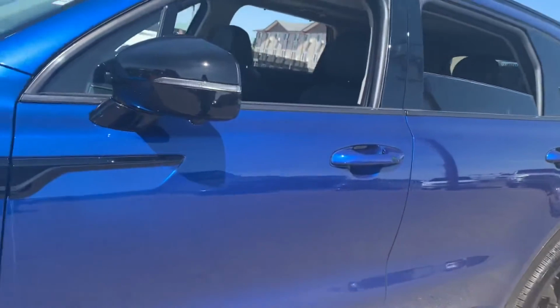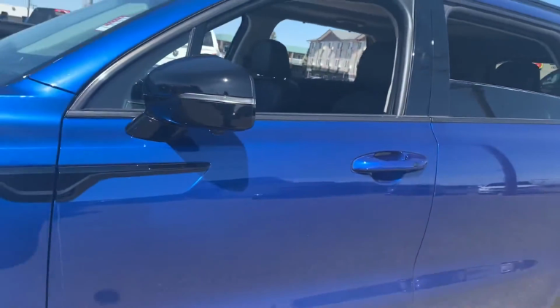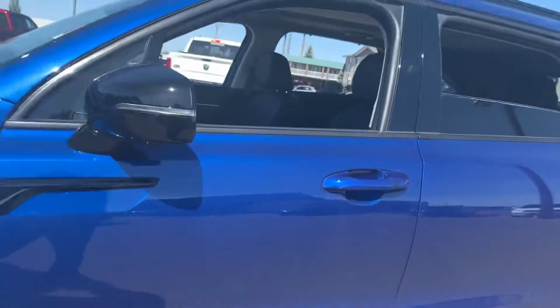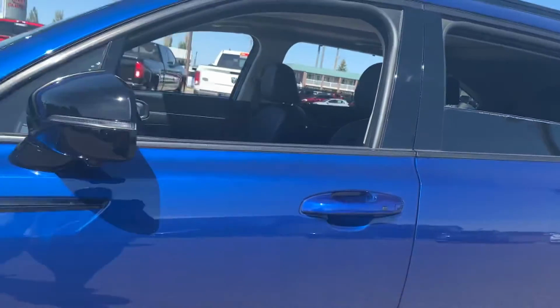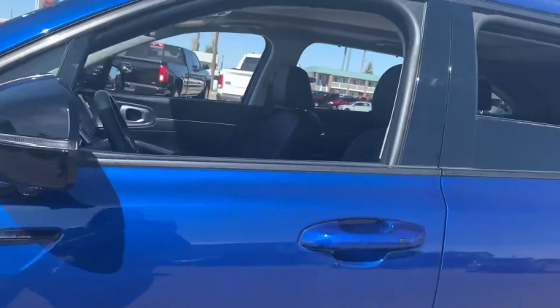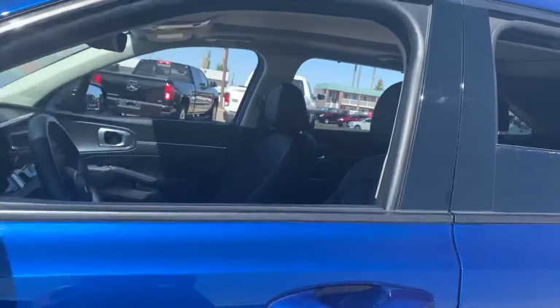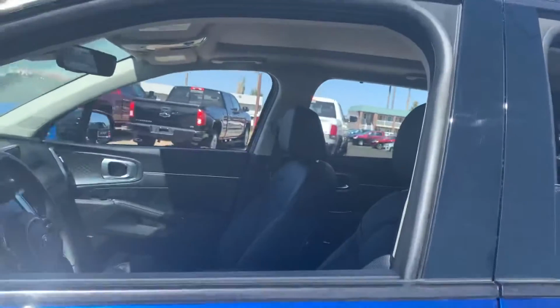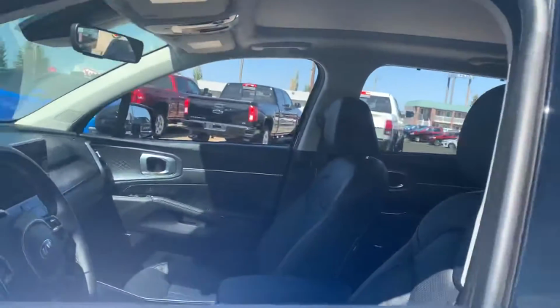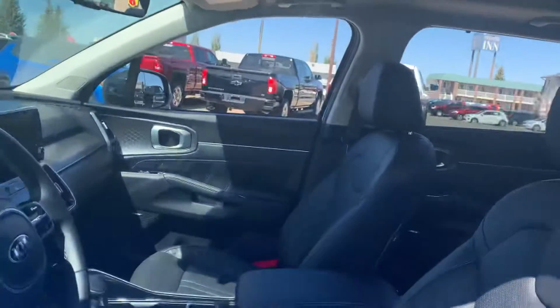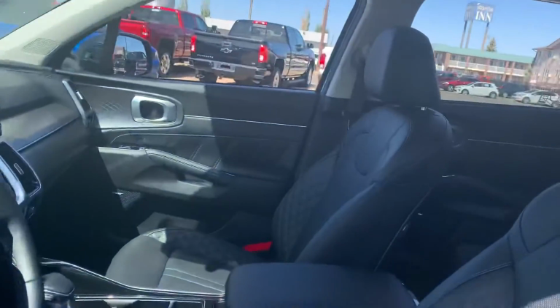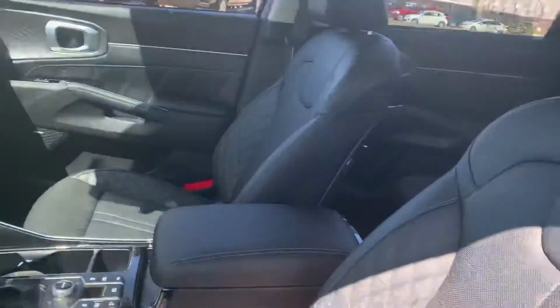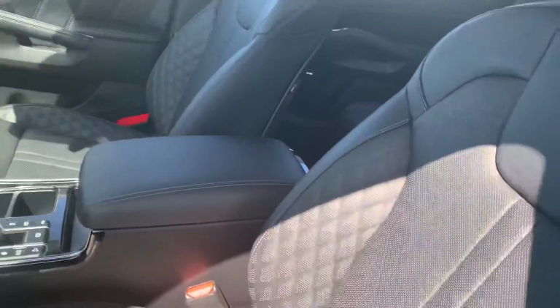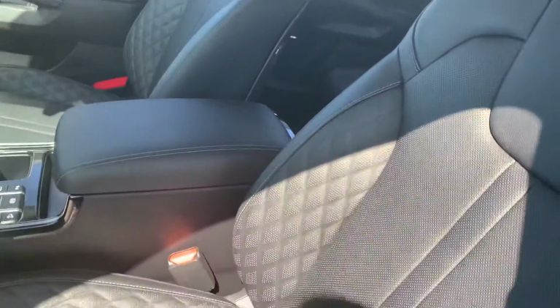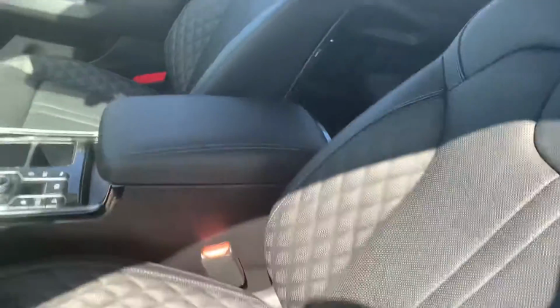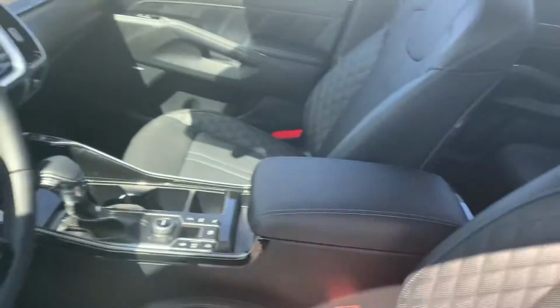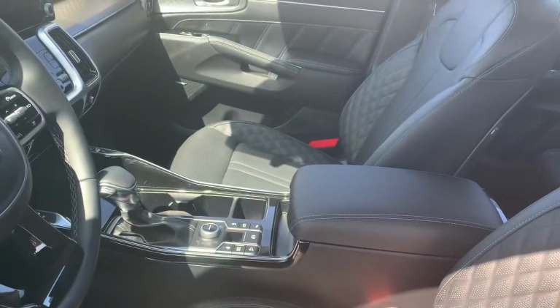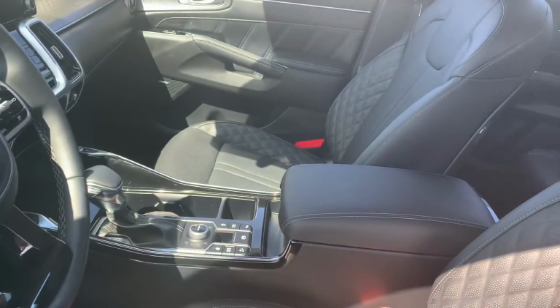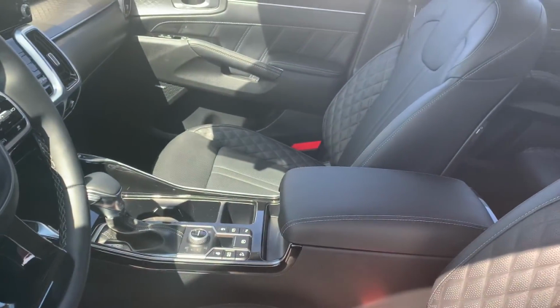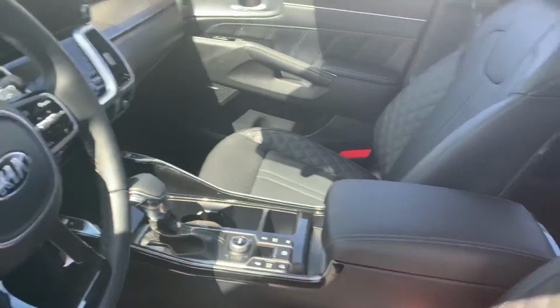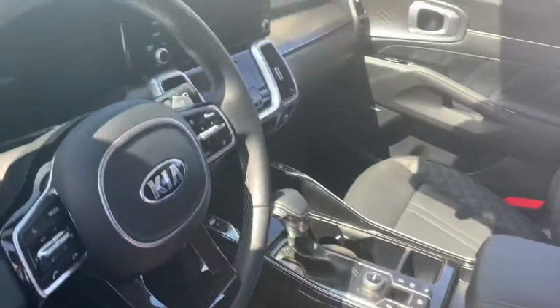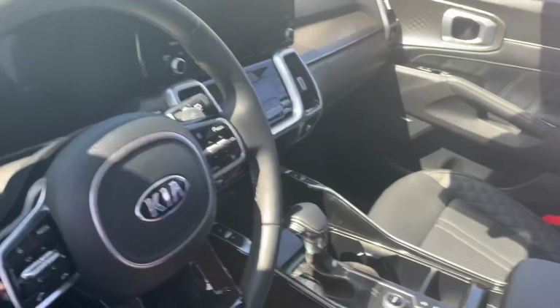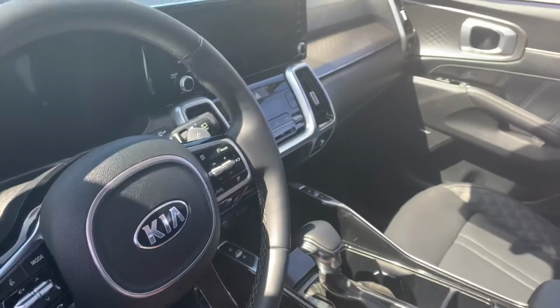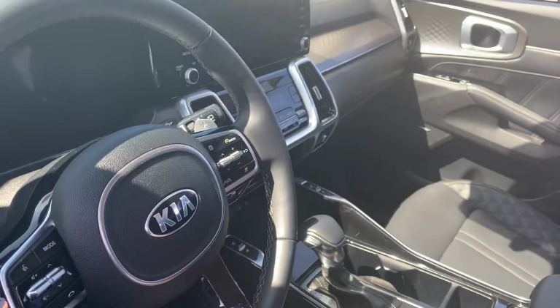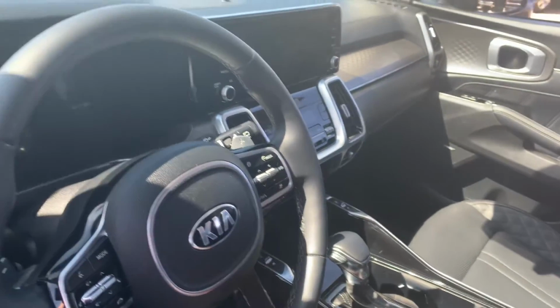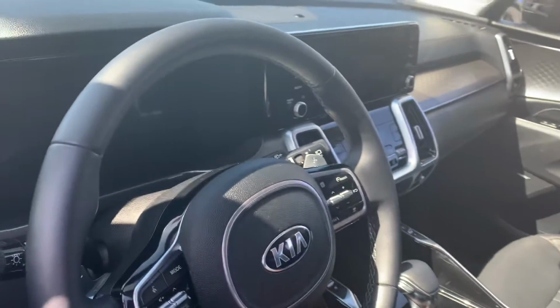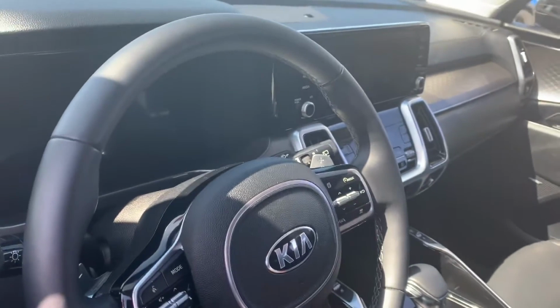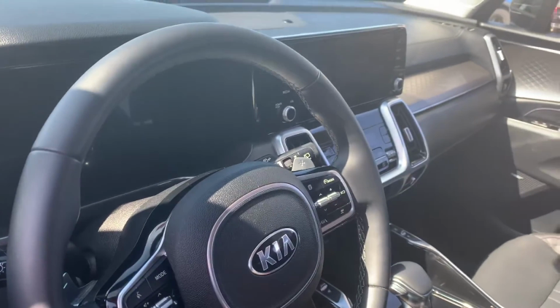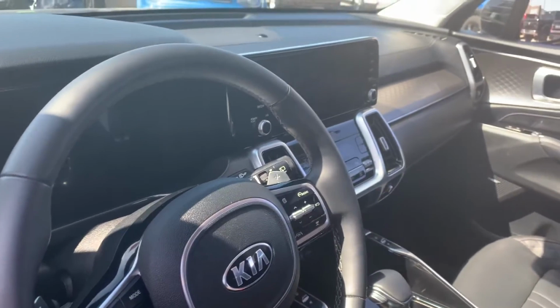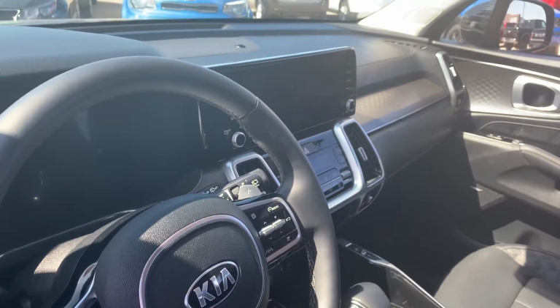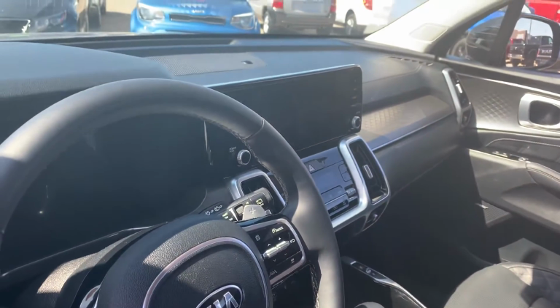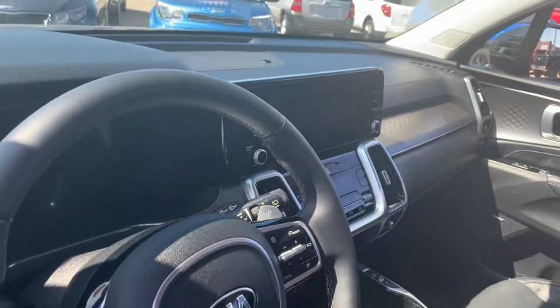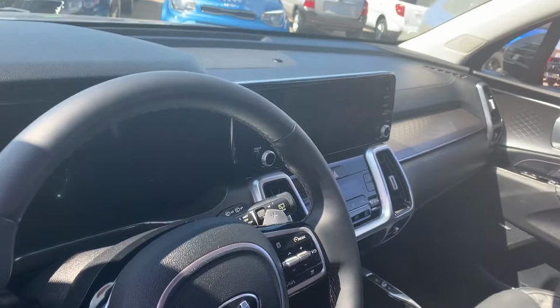Beautiful car with lots of beautiful features inside. You've got quilted seats, full leather, heated and cooled. You've got a heated steering wheel, full digital dash, and a massive touchscreen for all your controls.